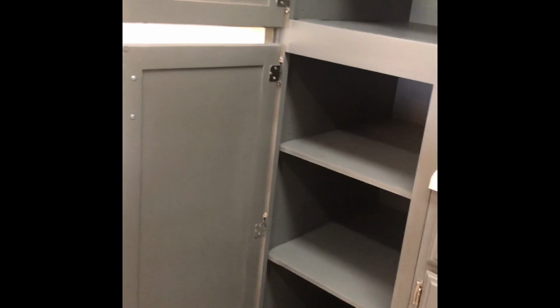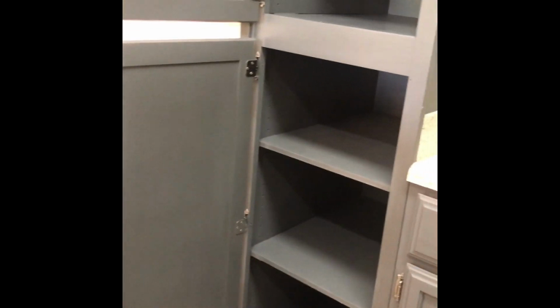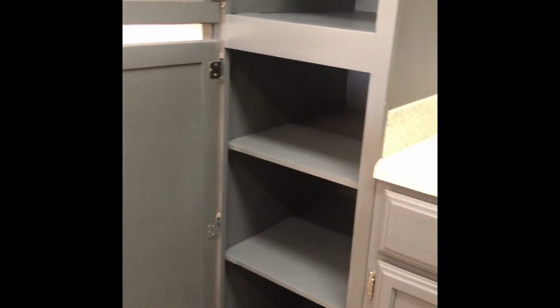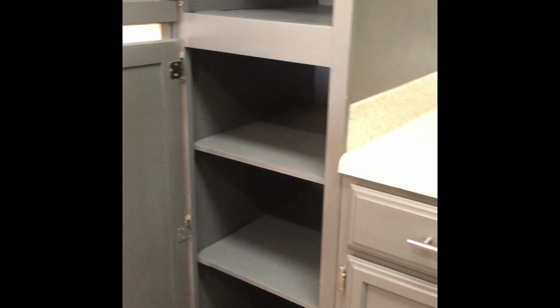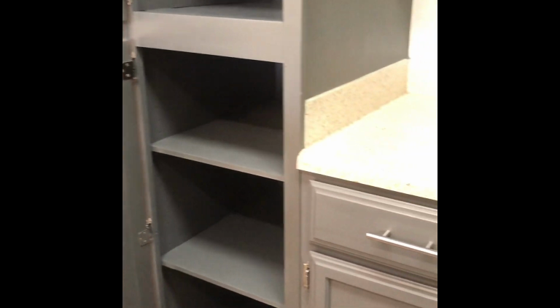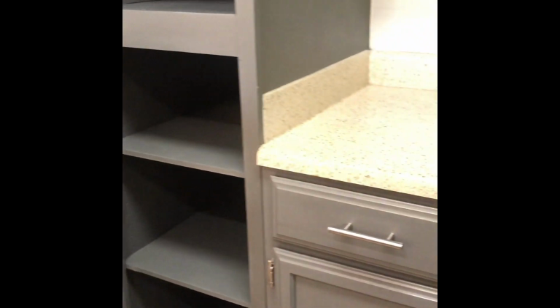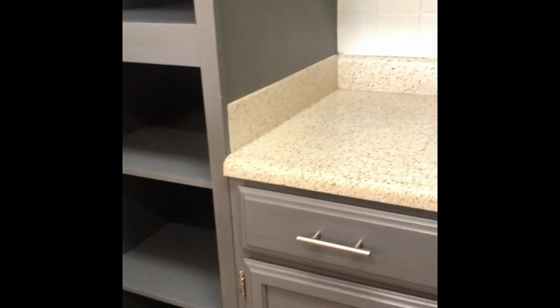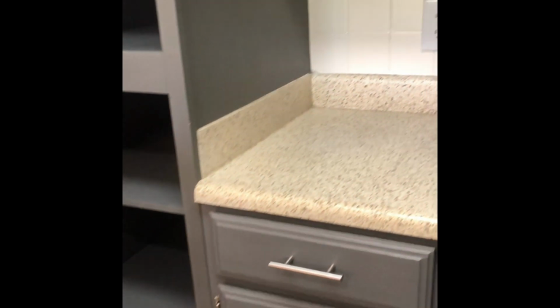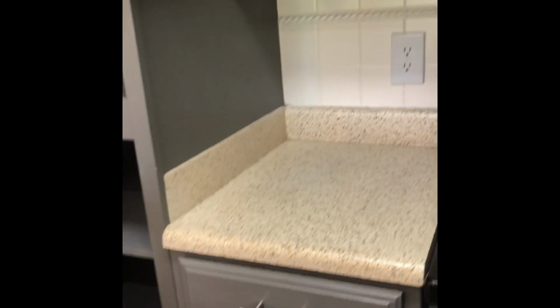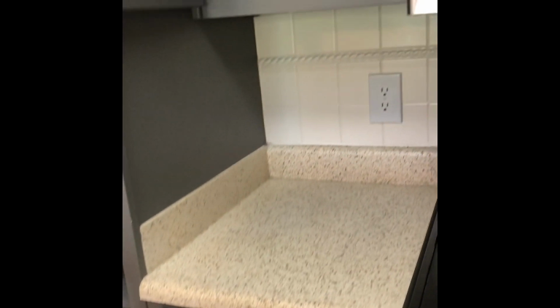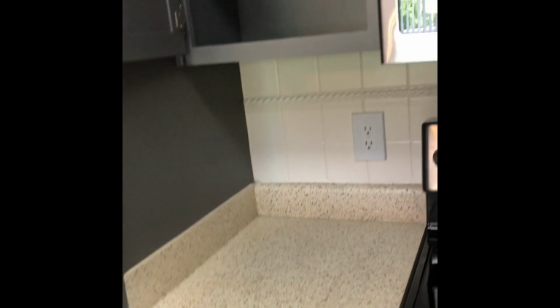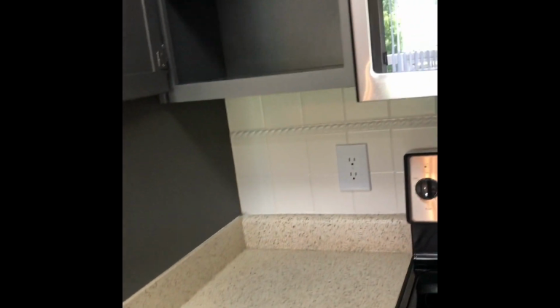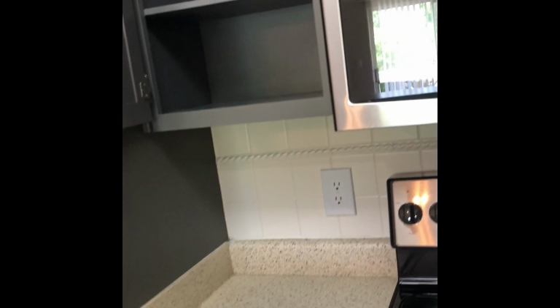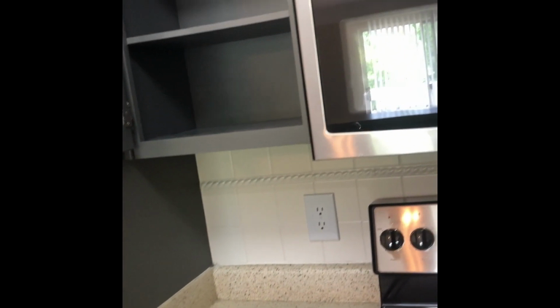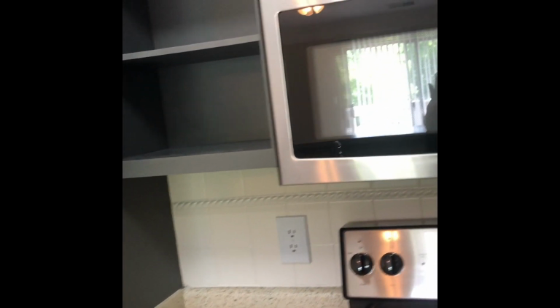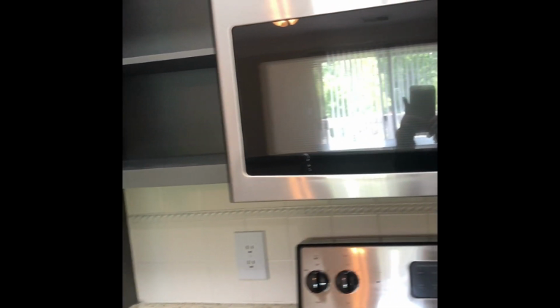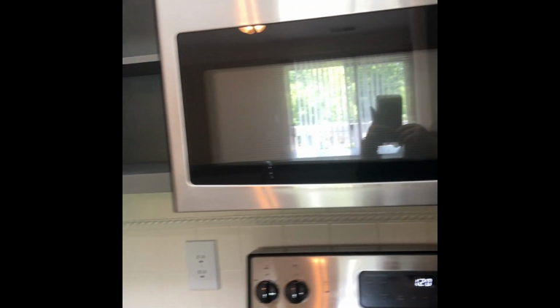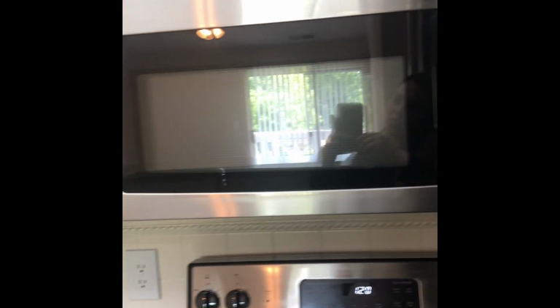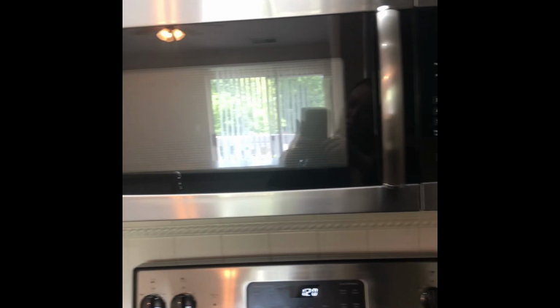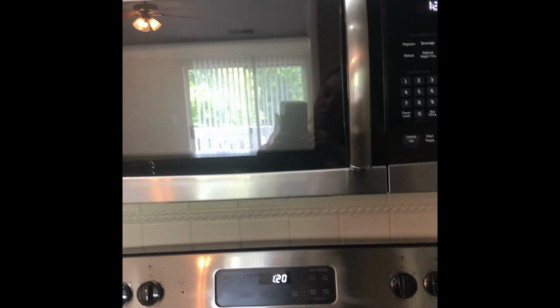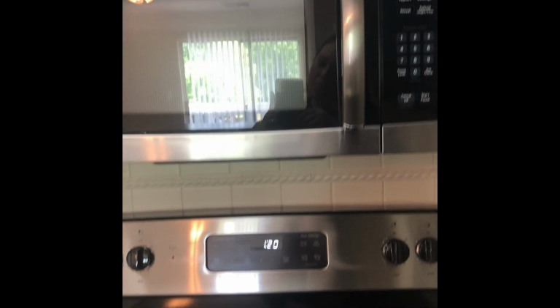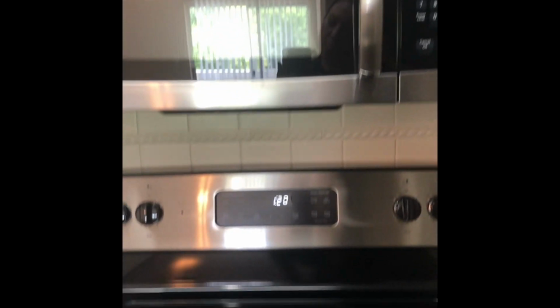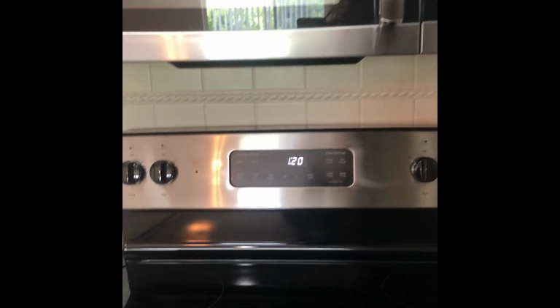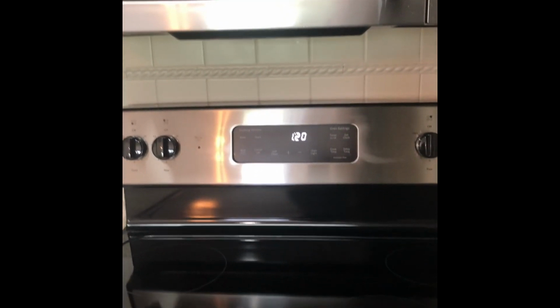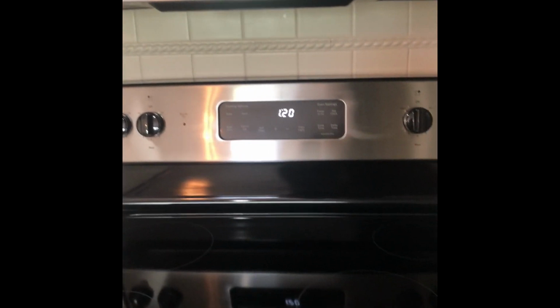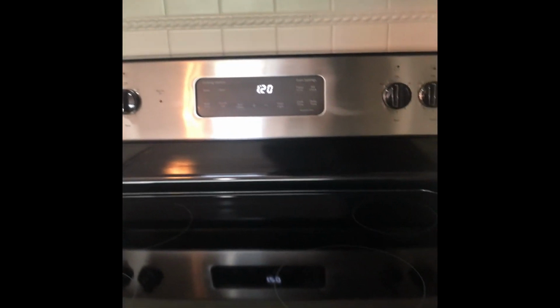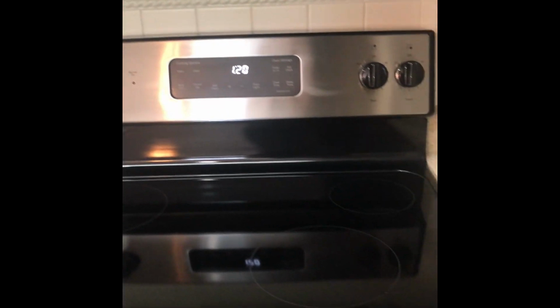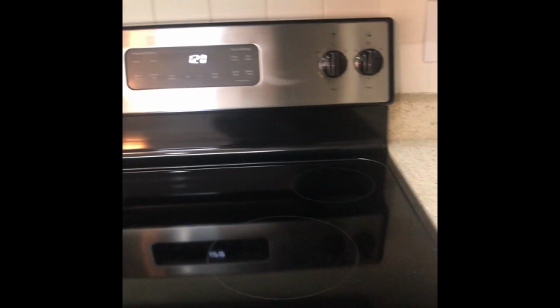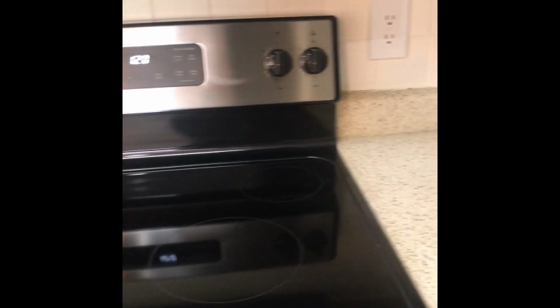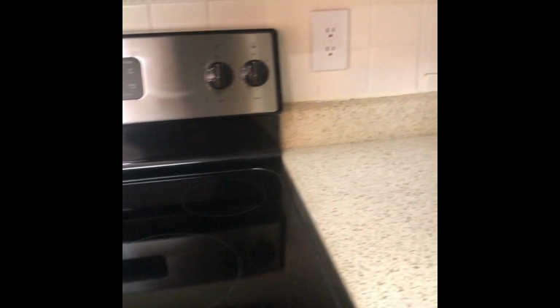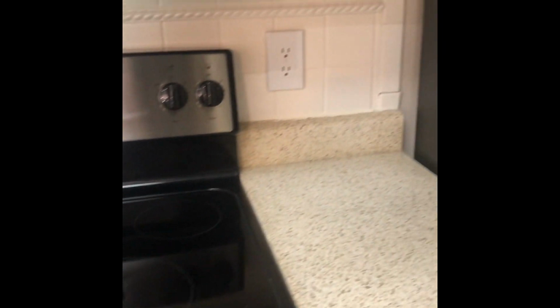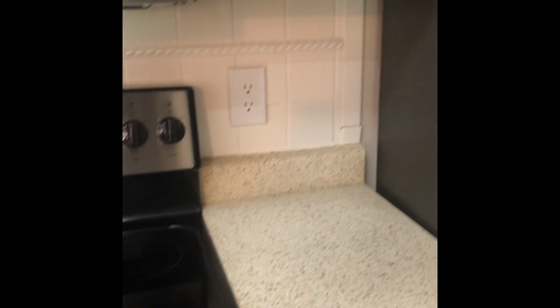Your cabinetry, resurfaced counters, and backsplash offer a beautiful theme to your kitchen. Stainless steel appliances which are energy efficient.